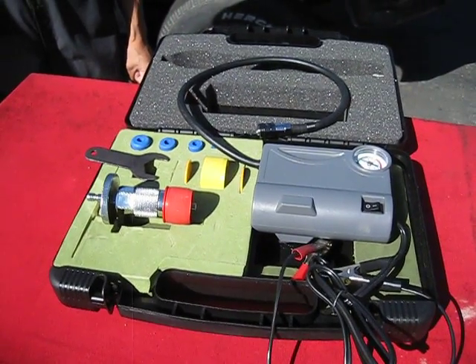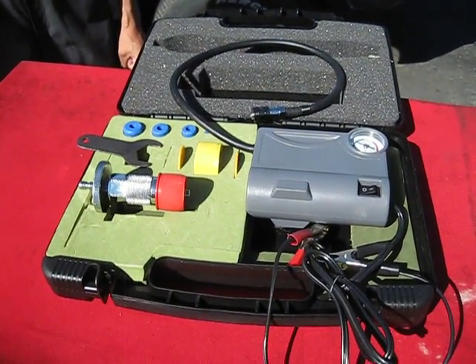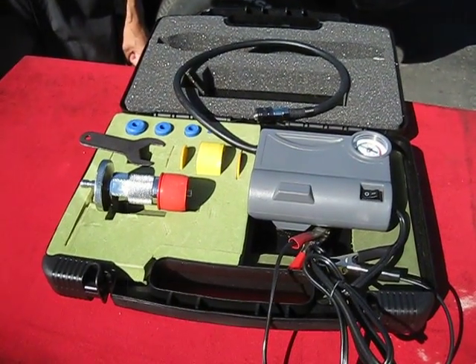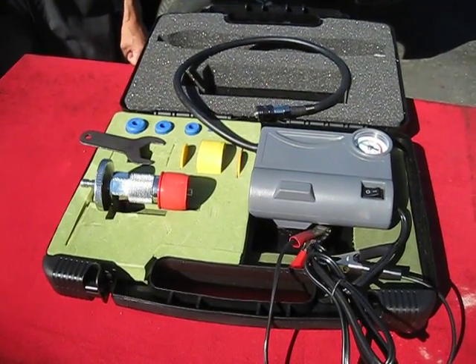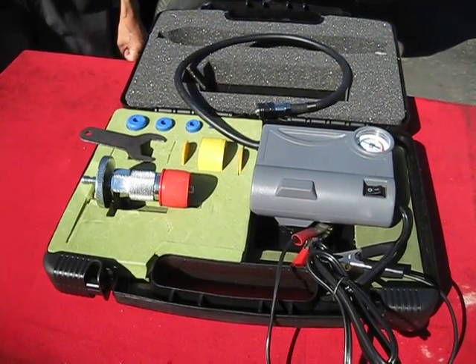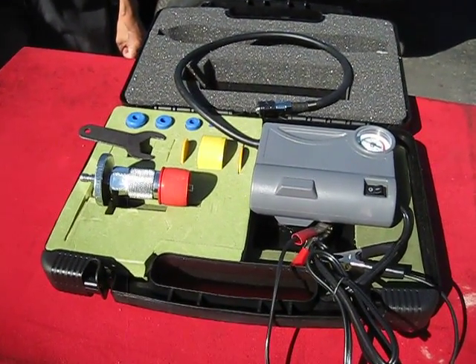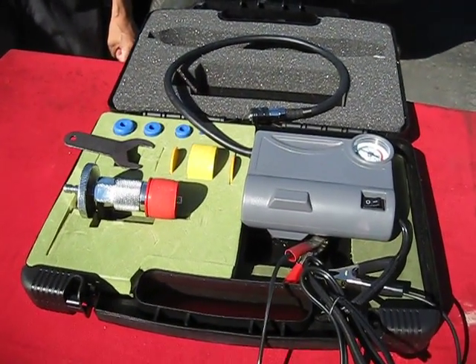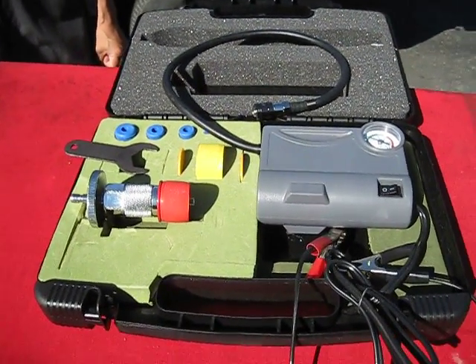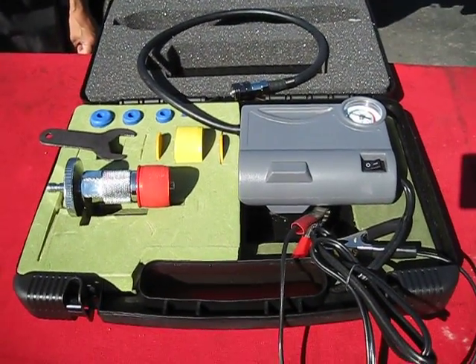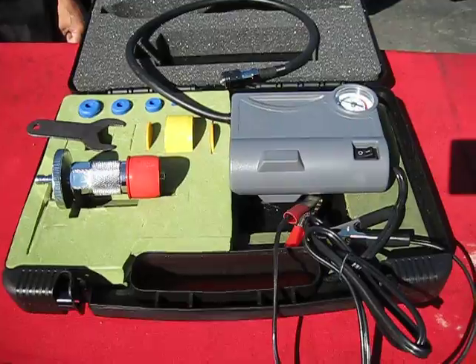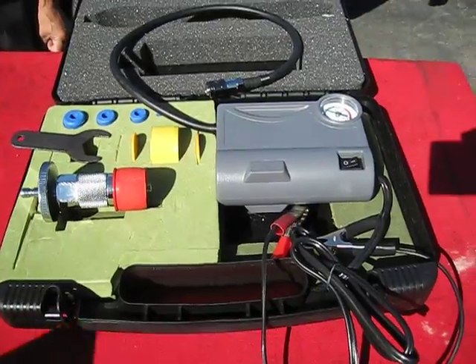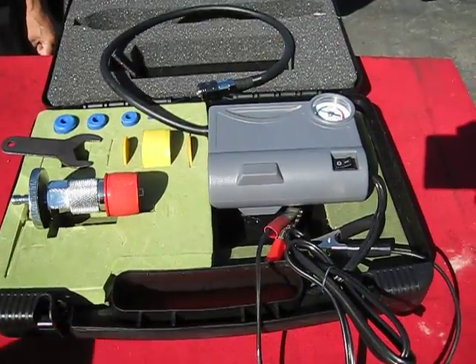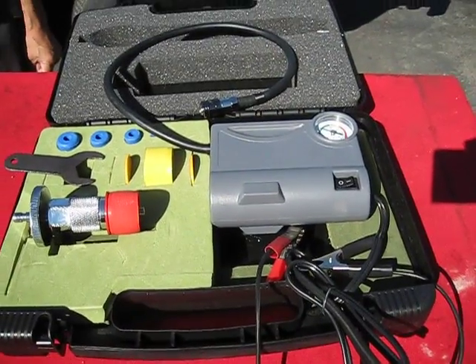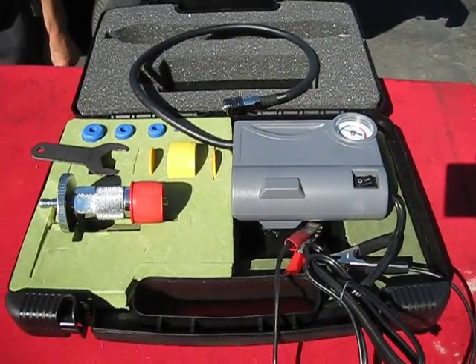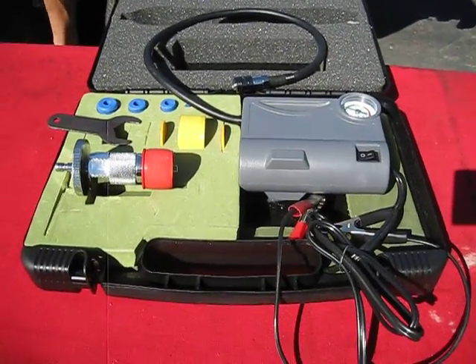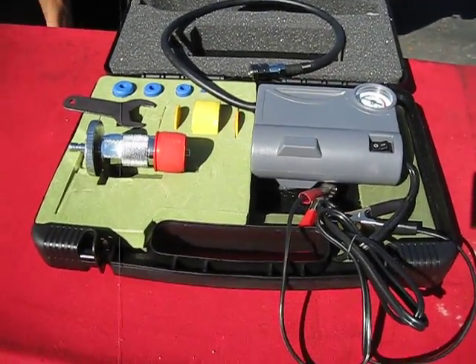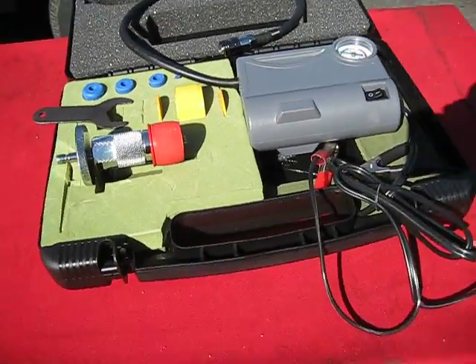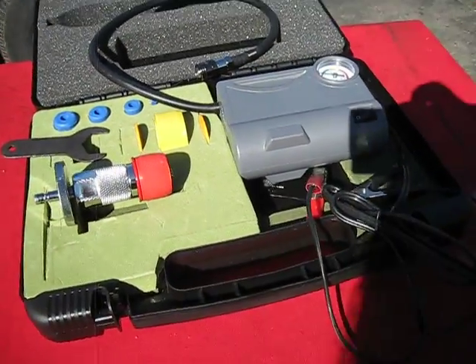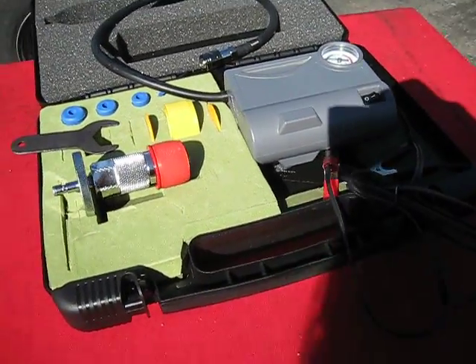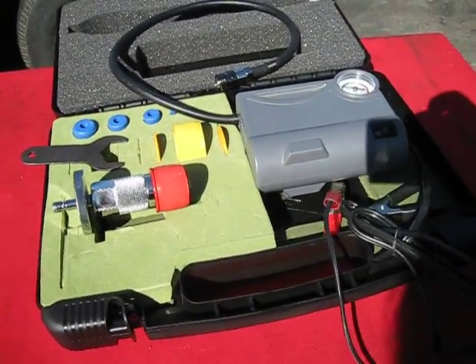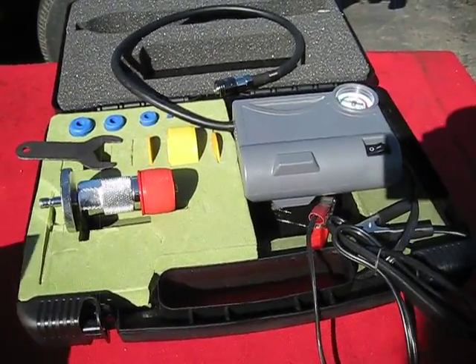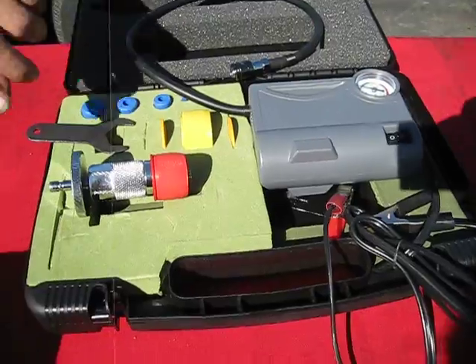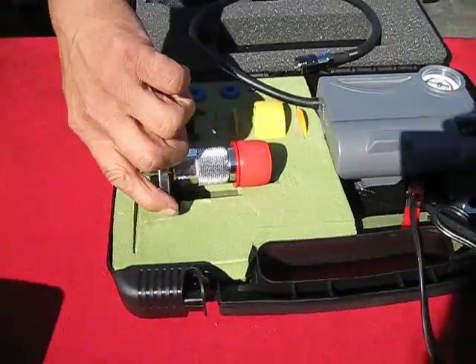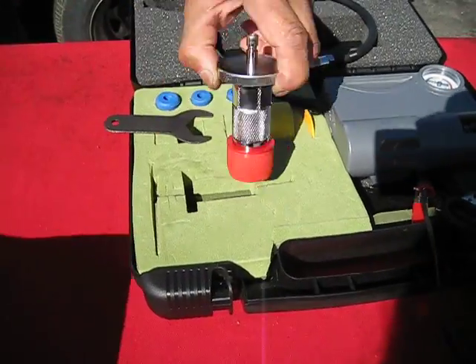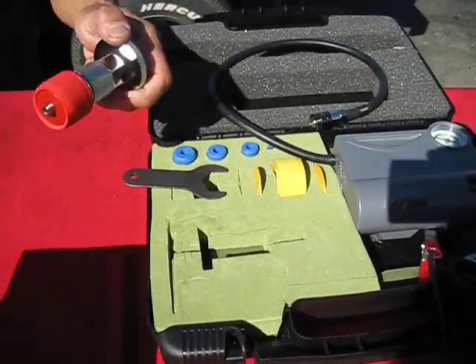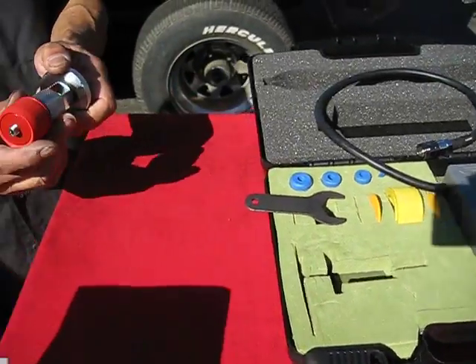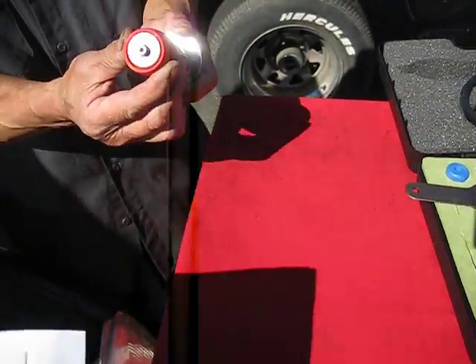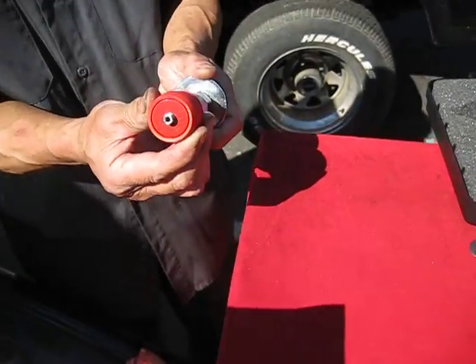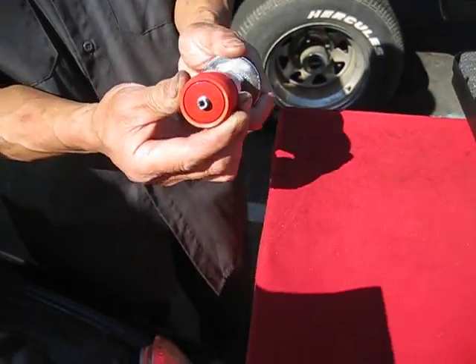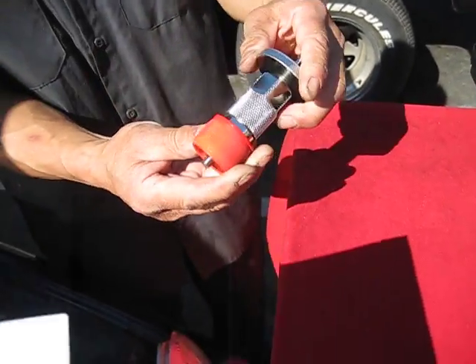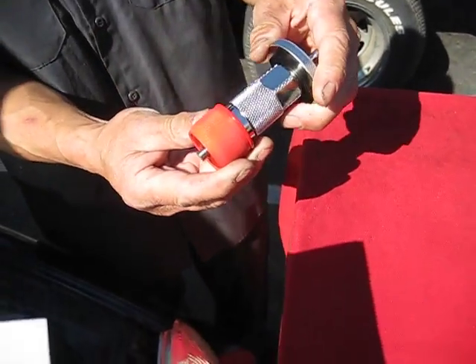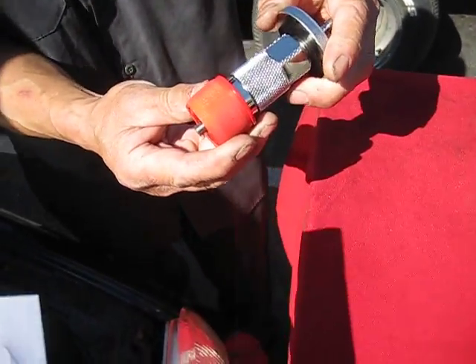This is the electrical cooling system tester with the universal adapter set. To use the kit, first find the correct size washer and seal.